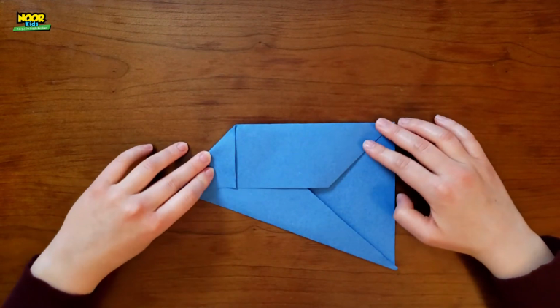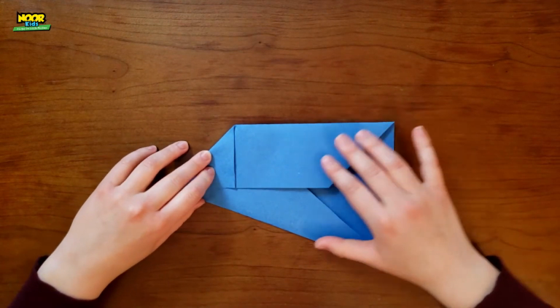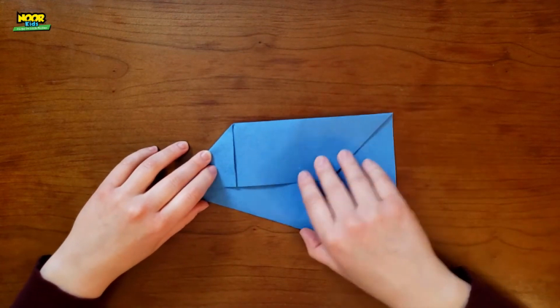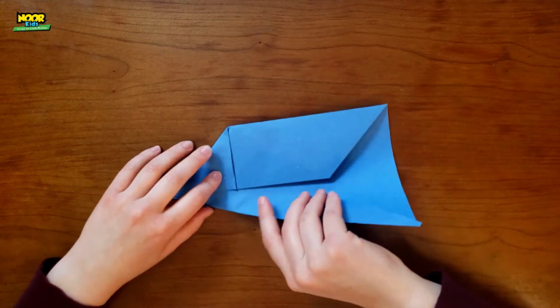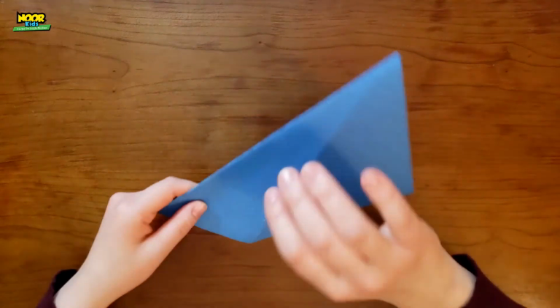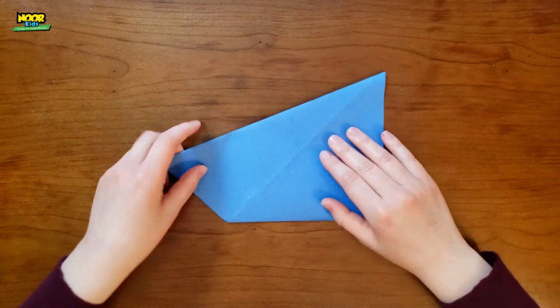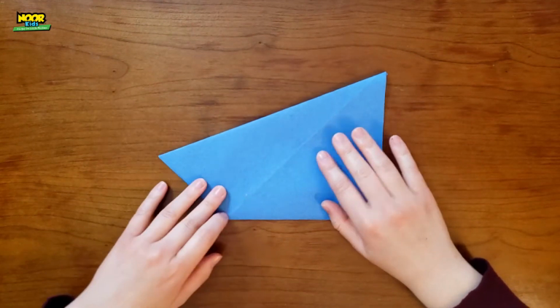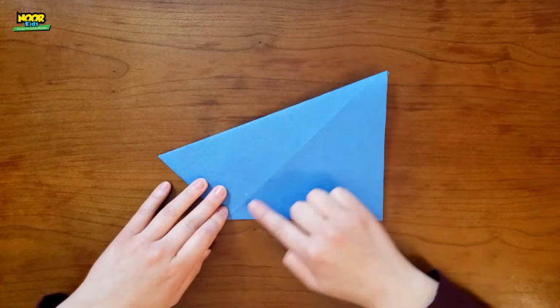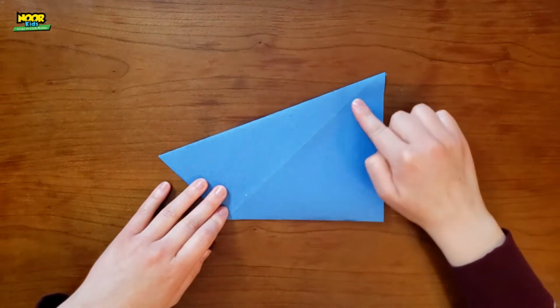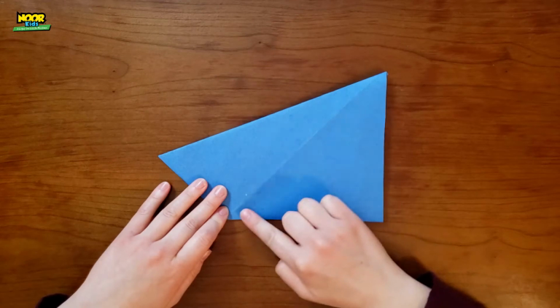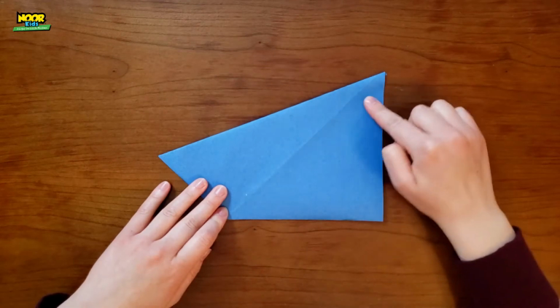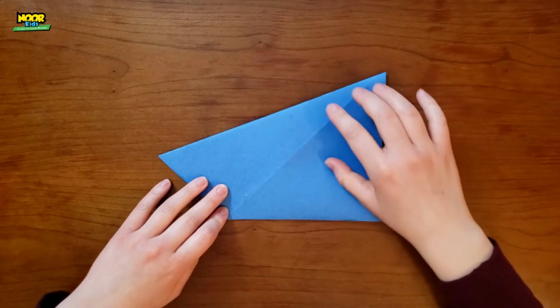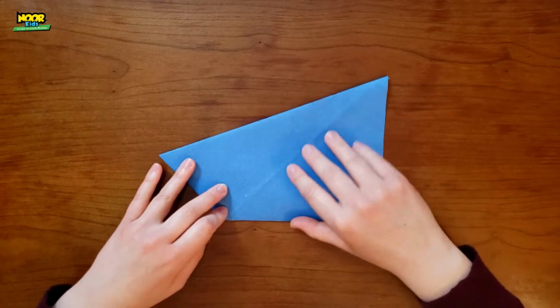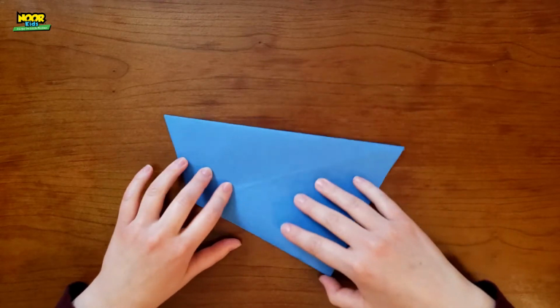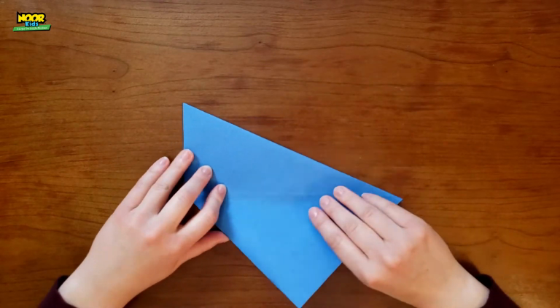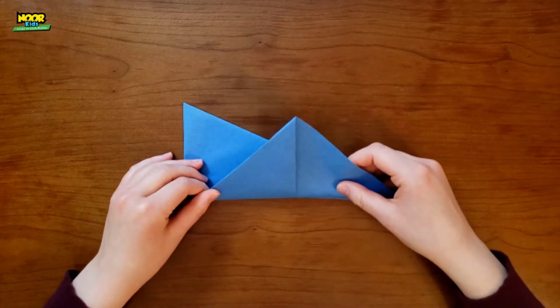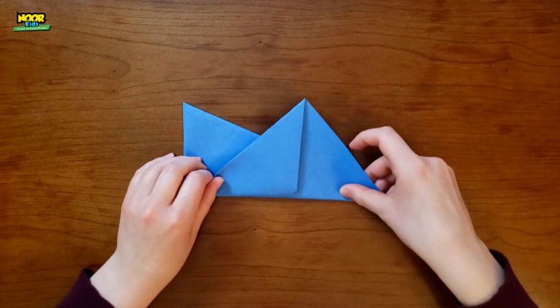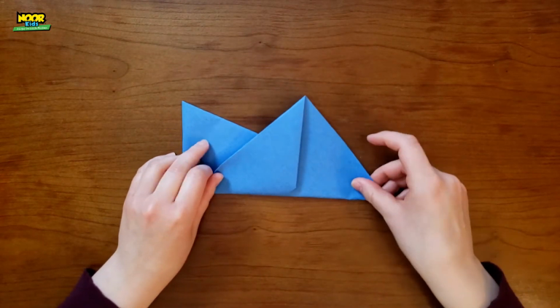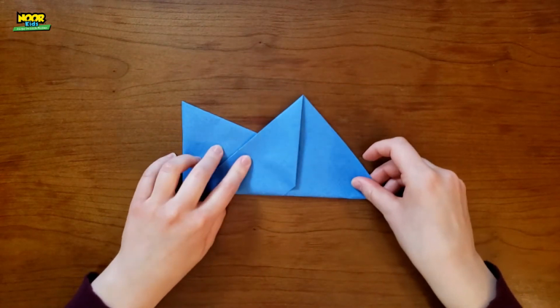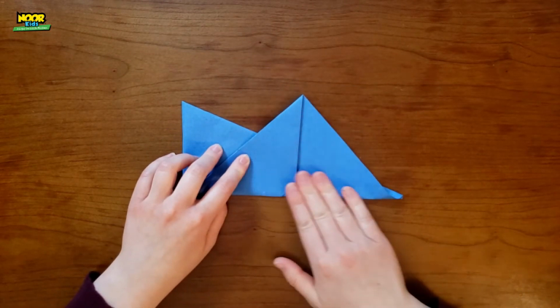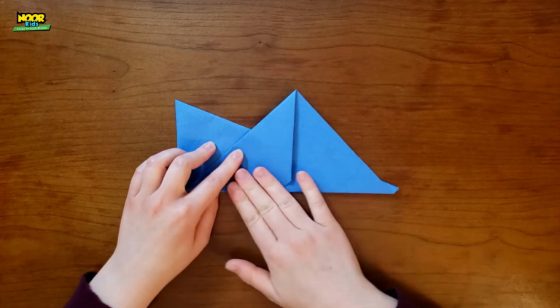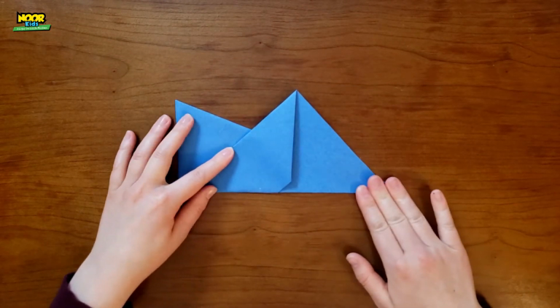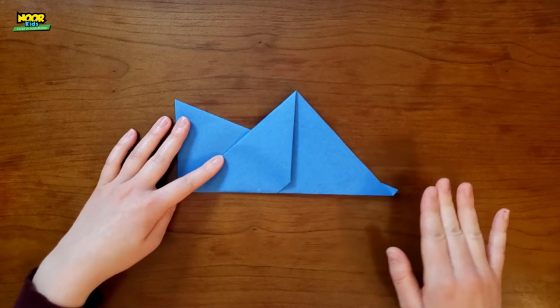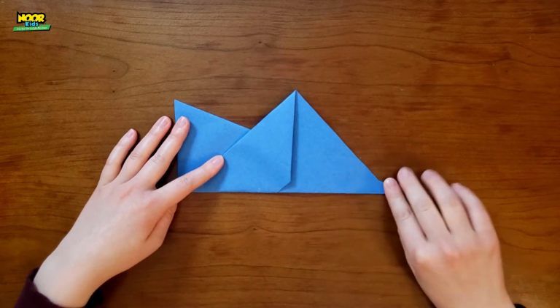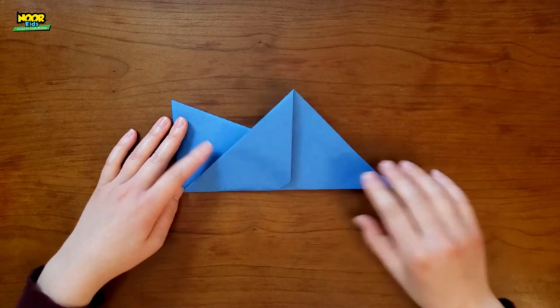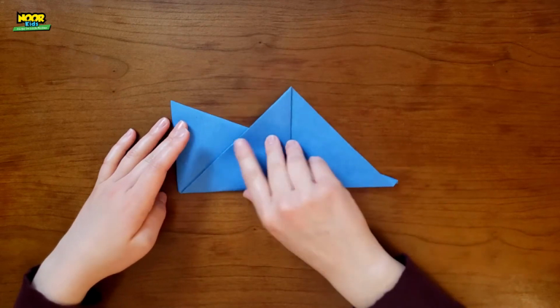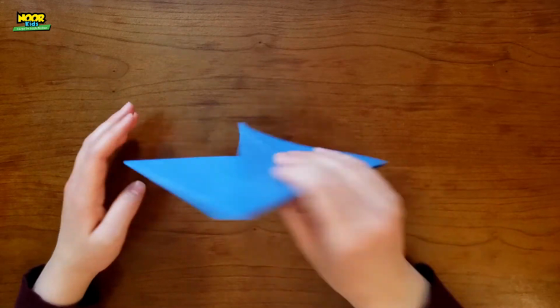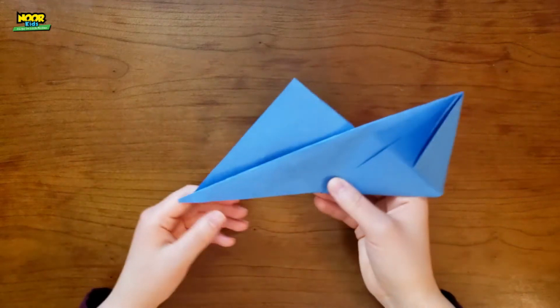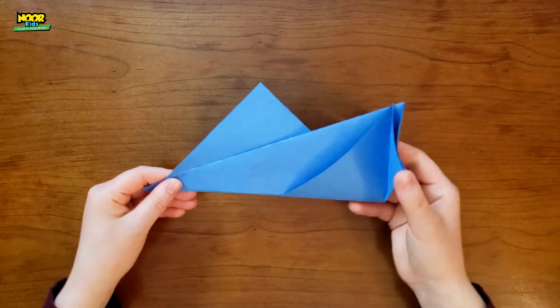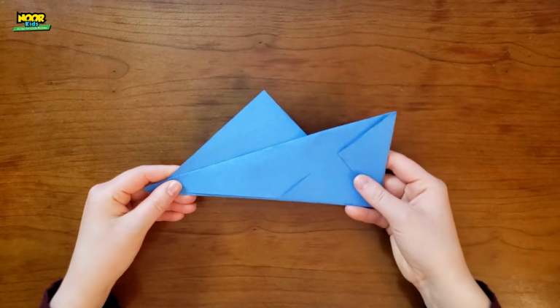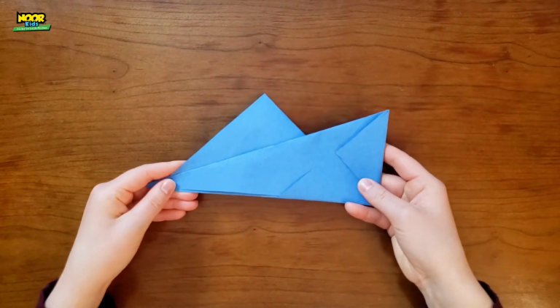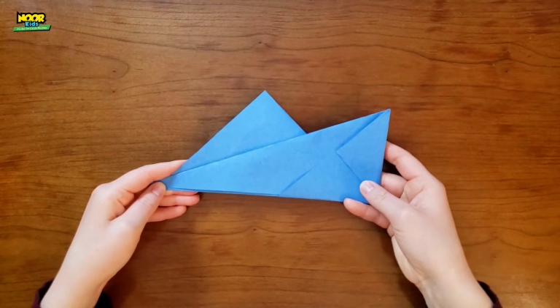So next, you flip it over and you look for the crease and fold it backwards along the crease until you have a piece of paper that looks like this. Here's what it looks like from the back and from the front.